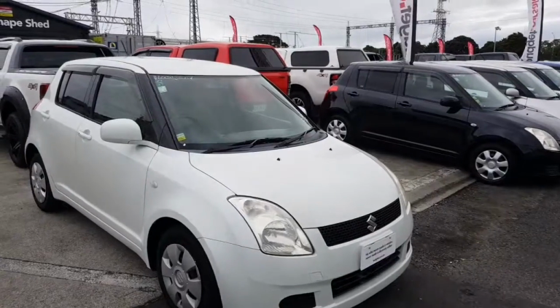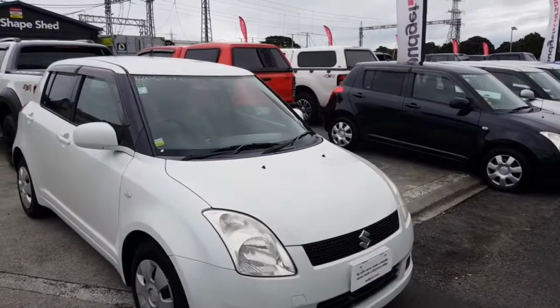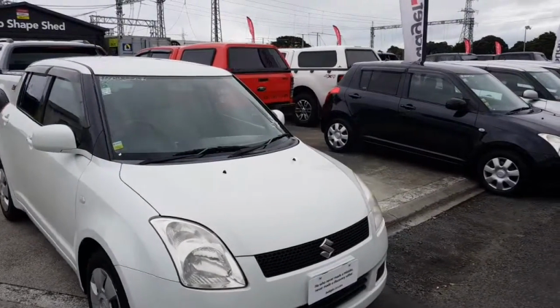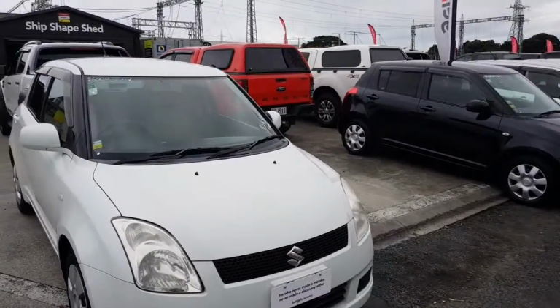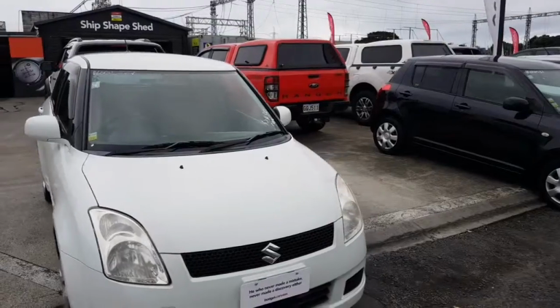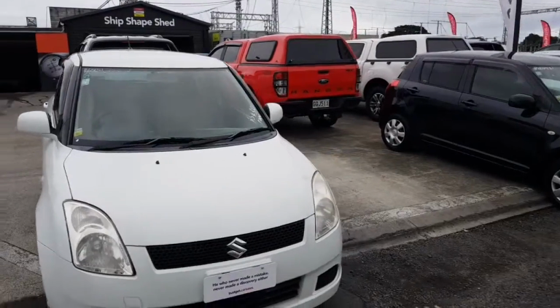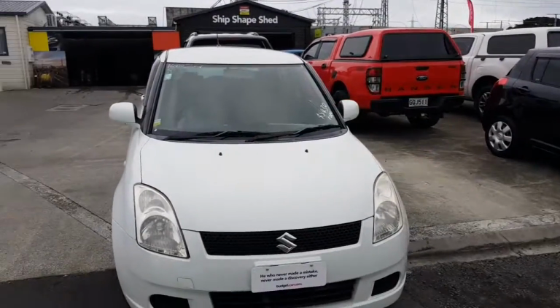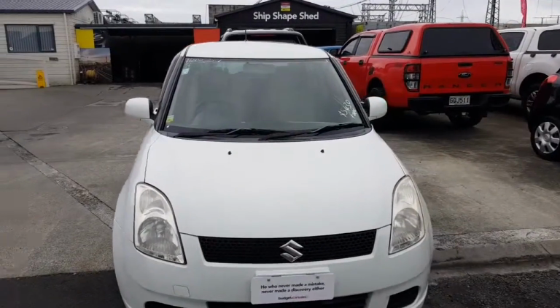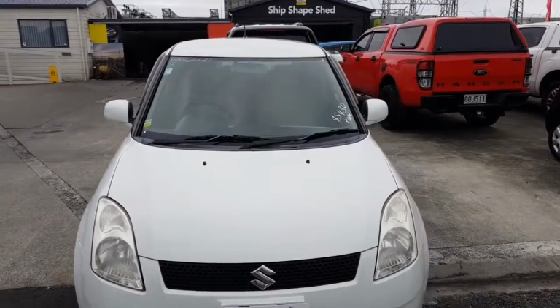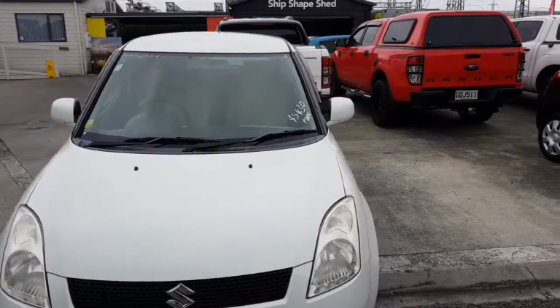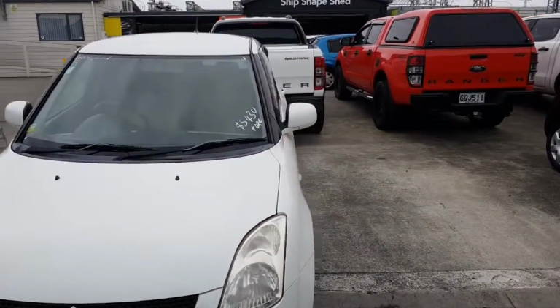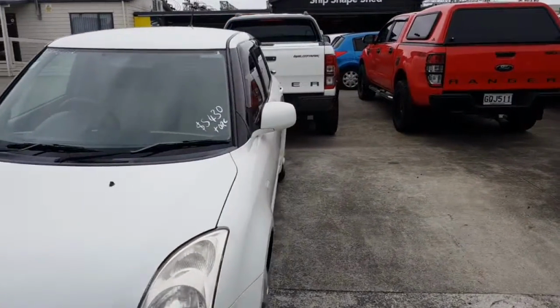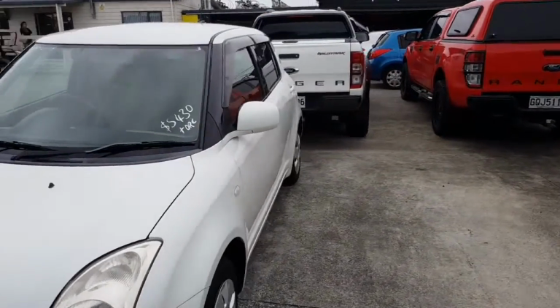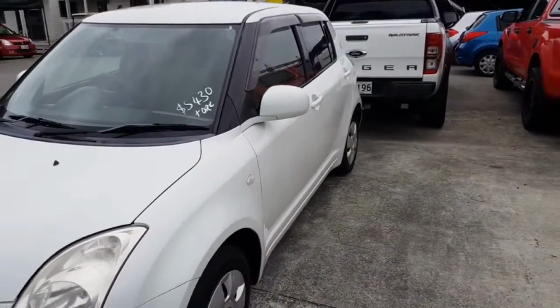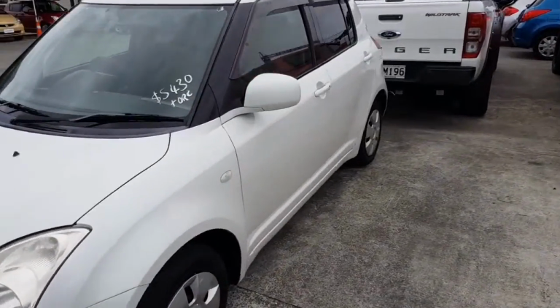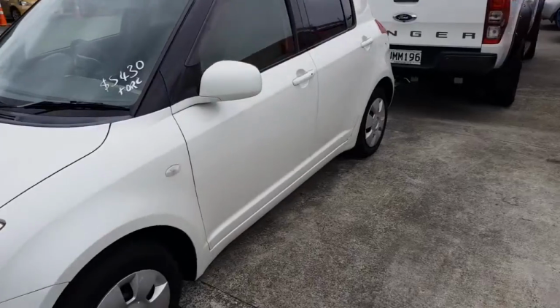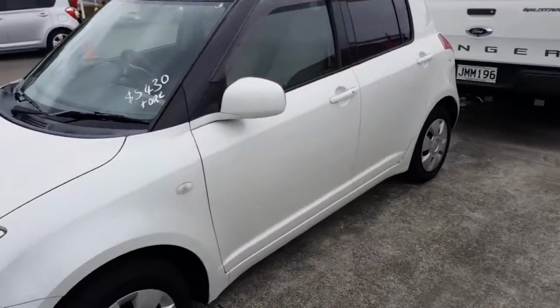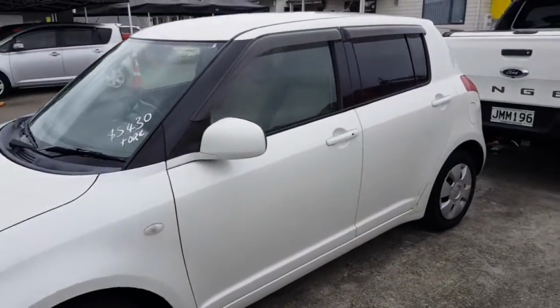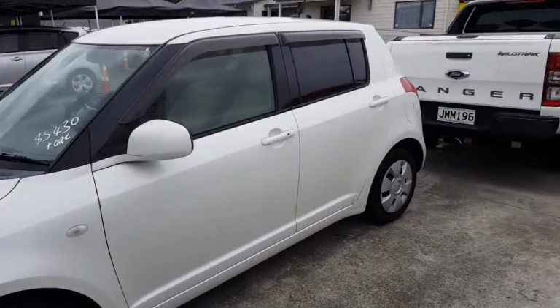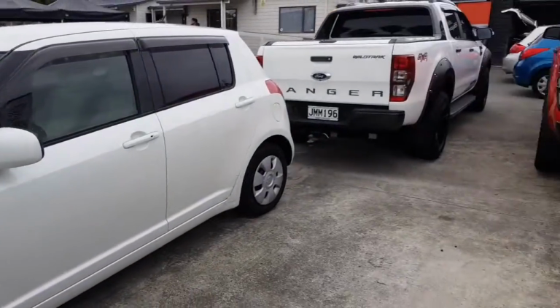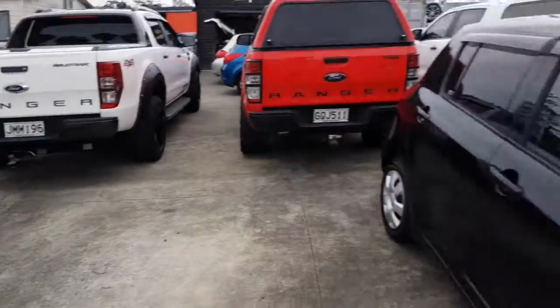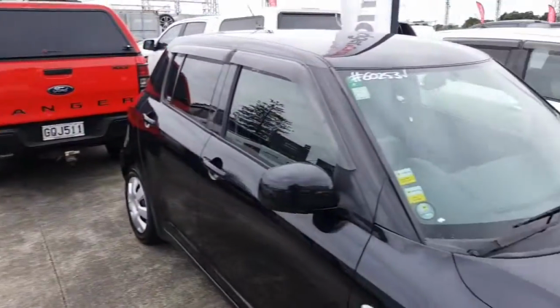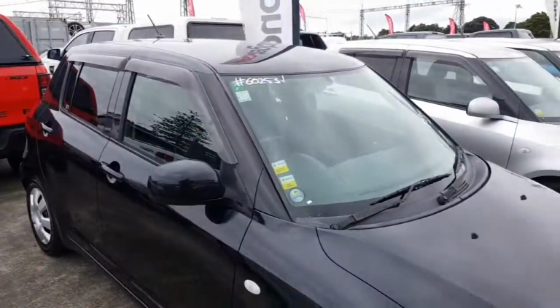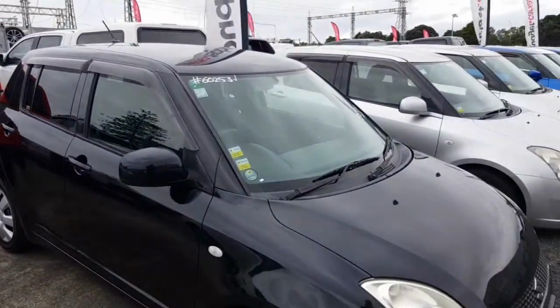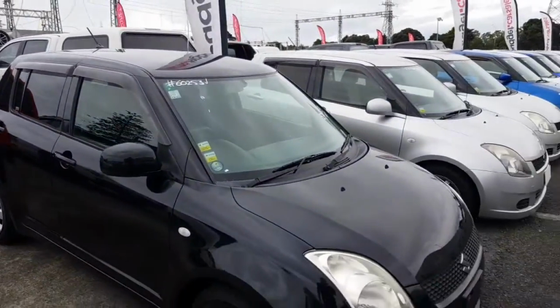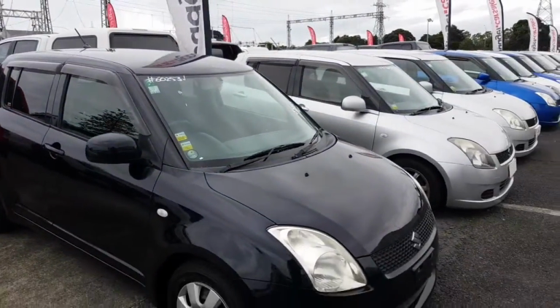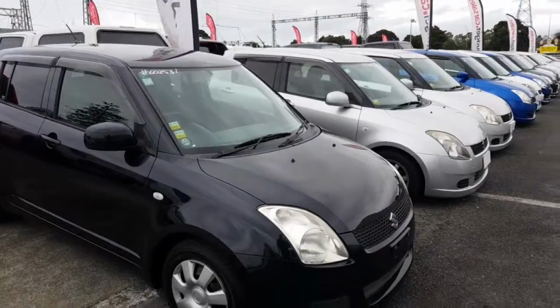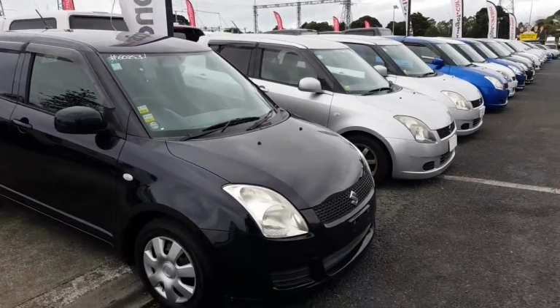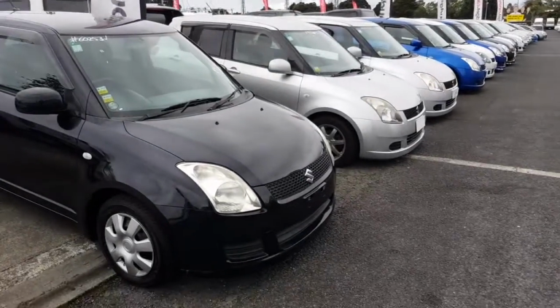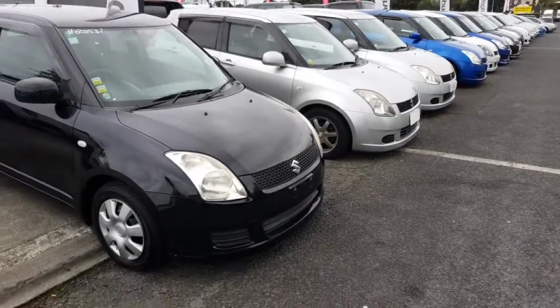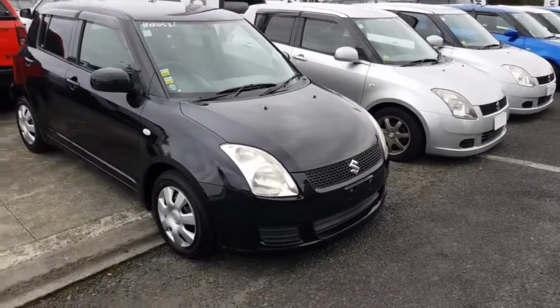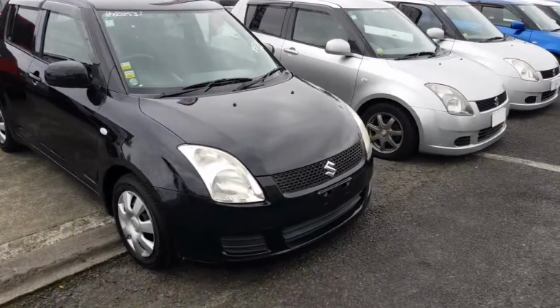We'll start at the lowest price. This one here is $5,430 plus on-road. Nice white color with the light interior. It's just one of quite a few Swifts we have at the moment, so you guys should feel free to come down and take a look.